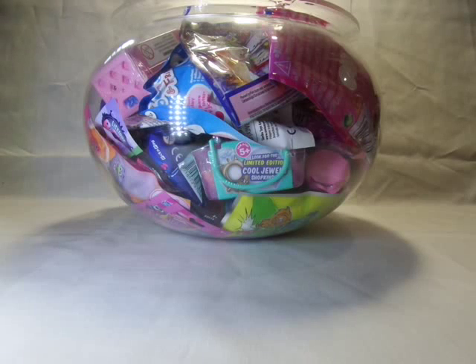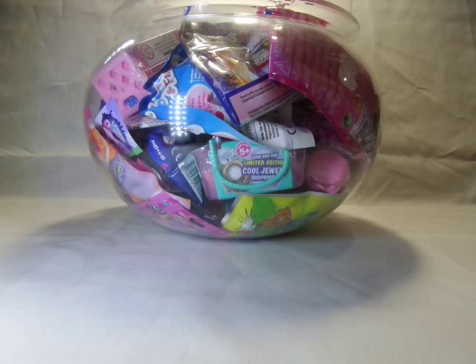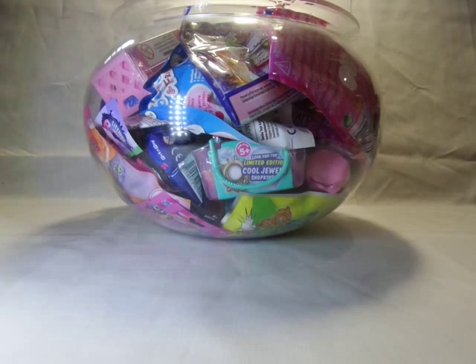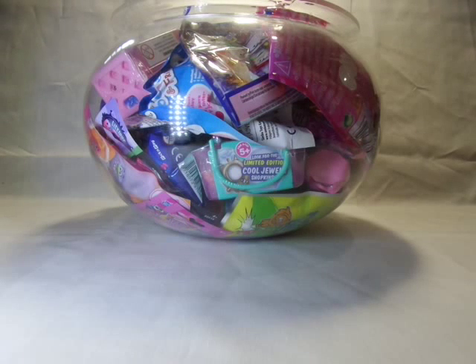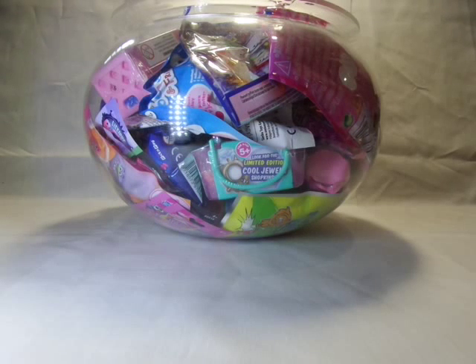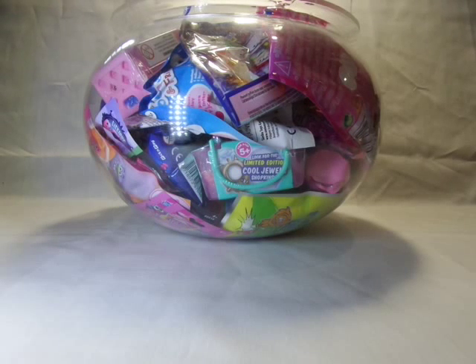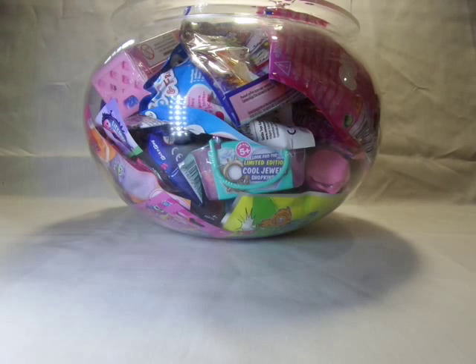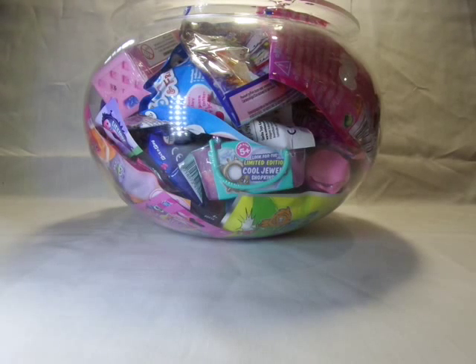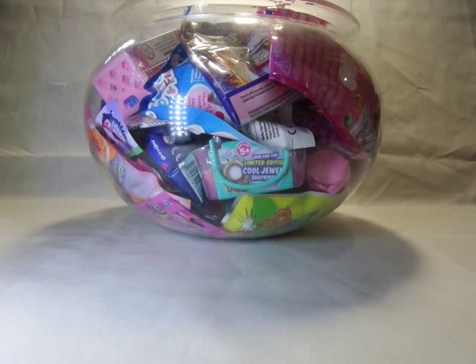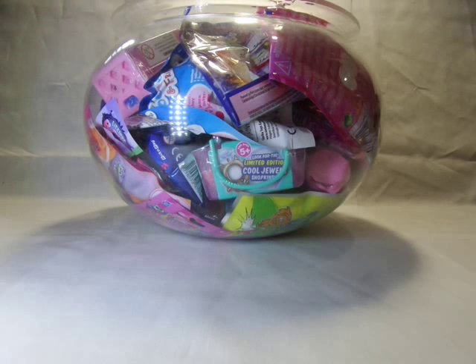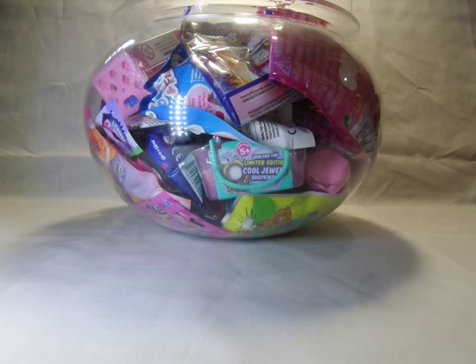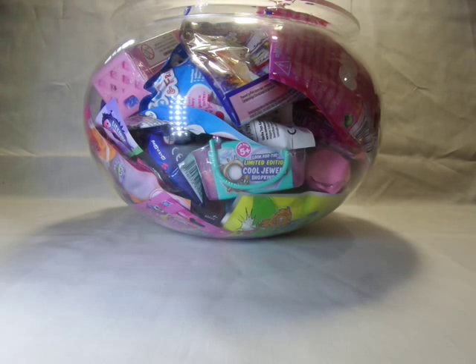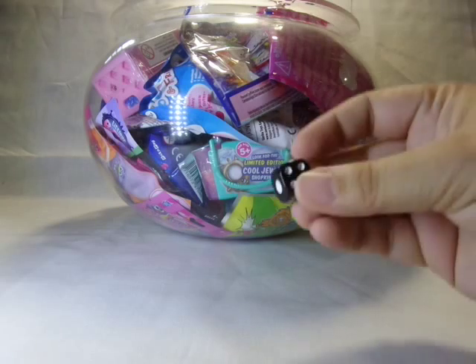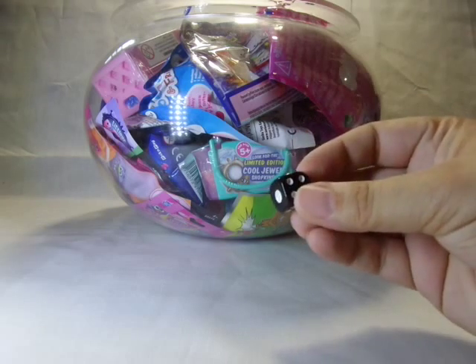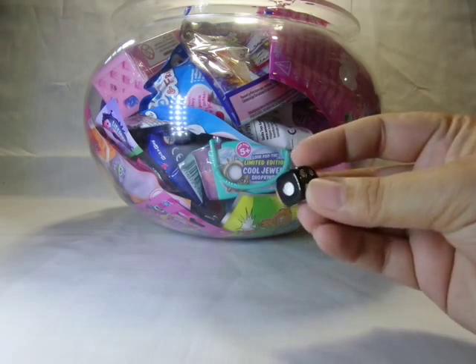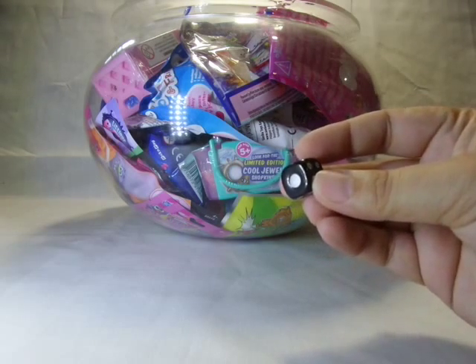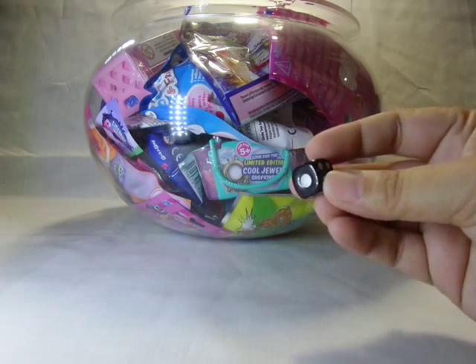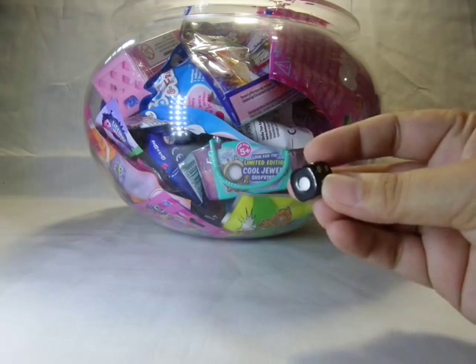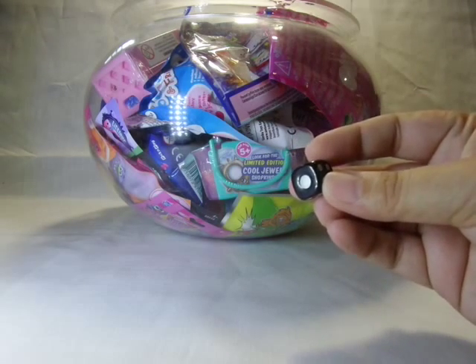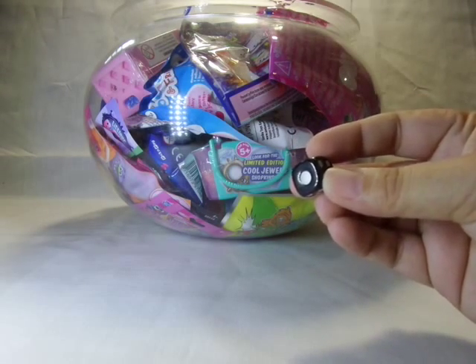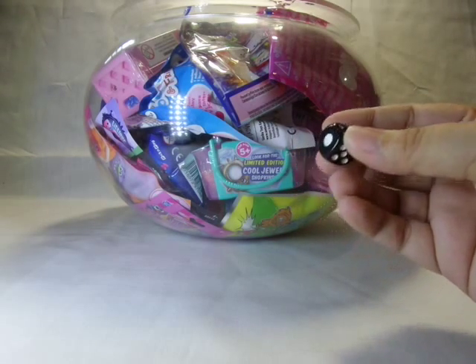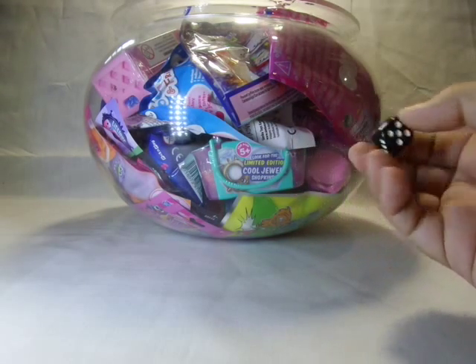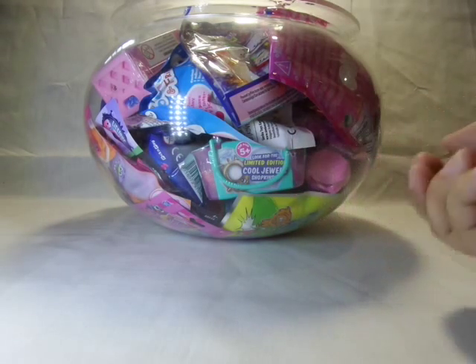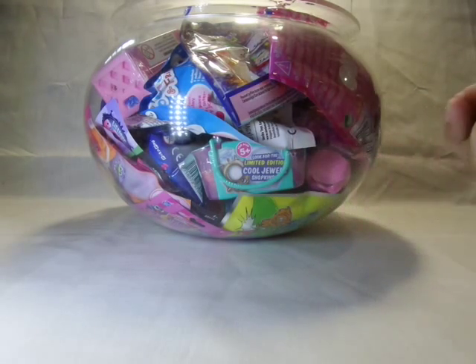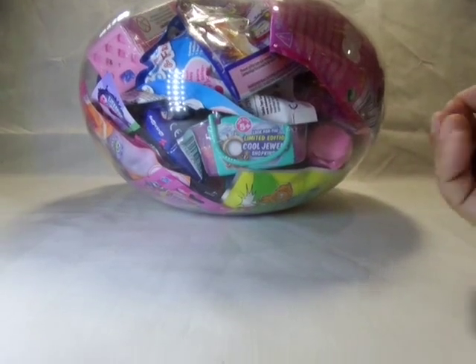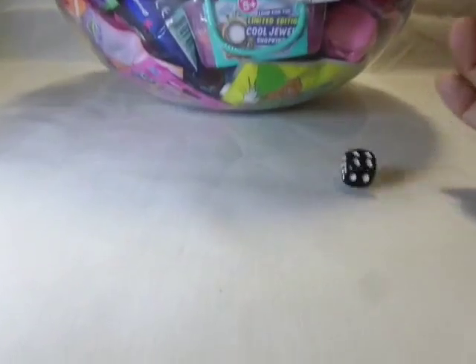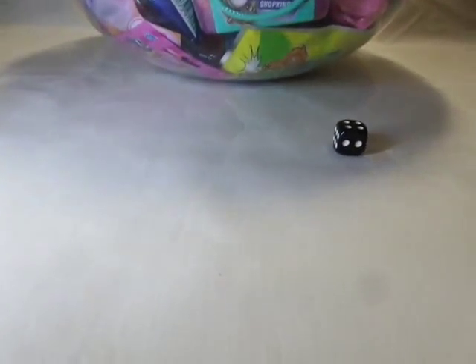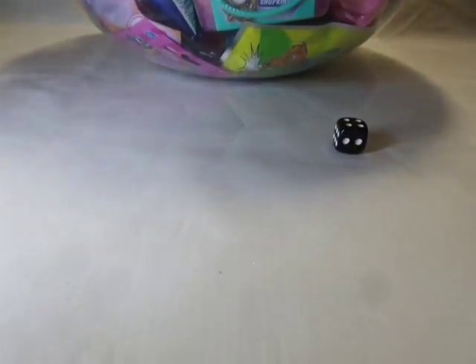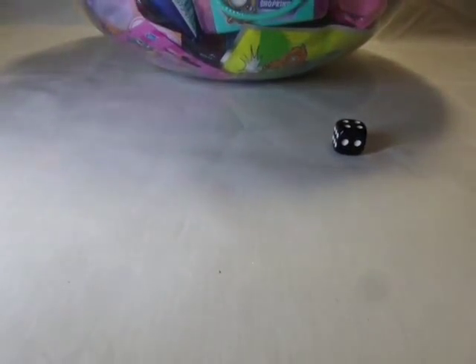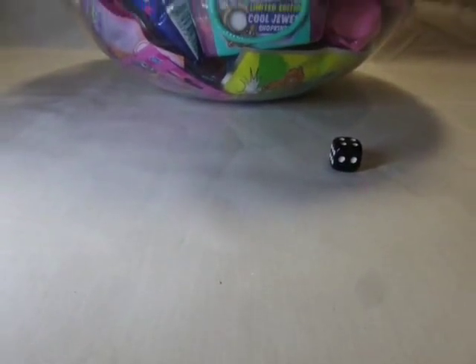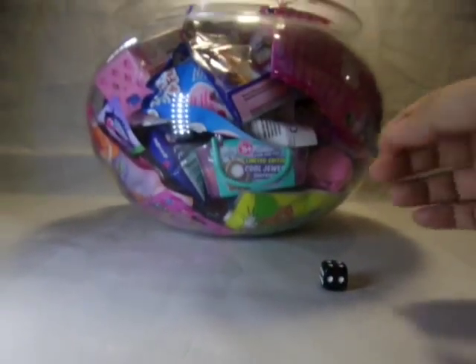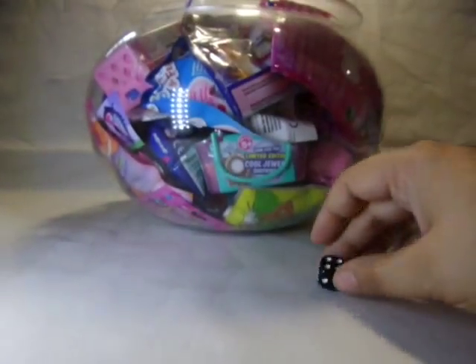Hello everyone! Welcome to another random blind bag video. As always, I'll be rolling this die to determine how many blind bags I can open. So here we go! Four! Yay!